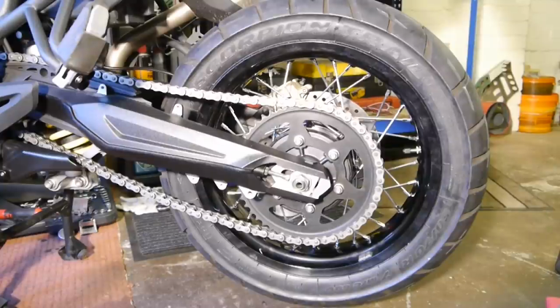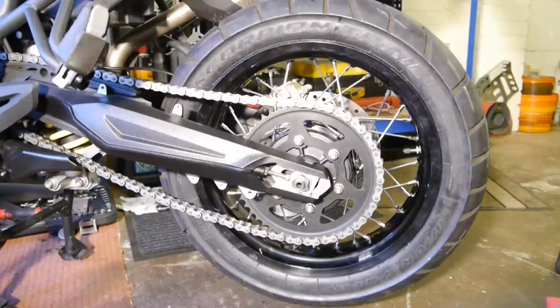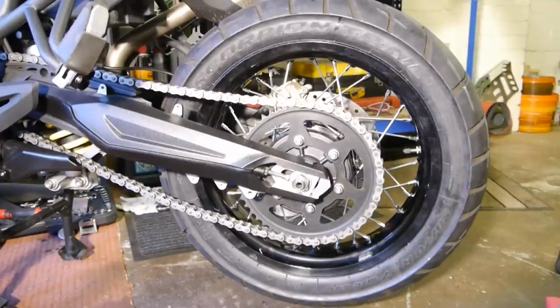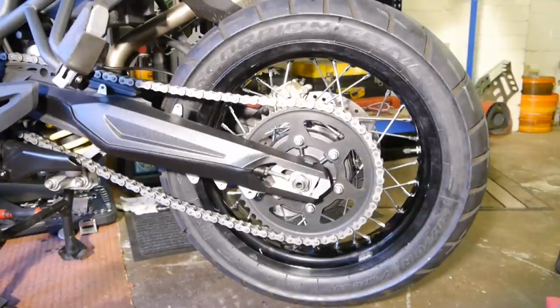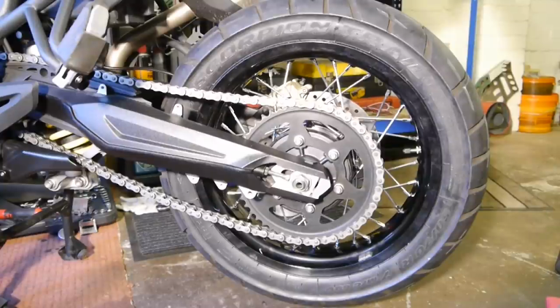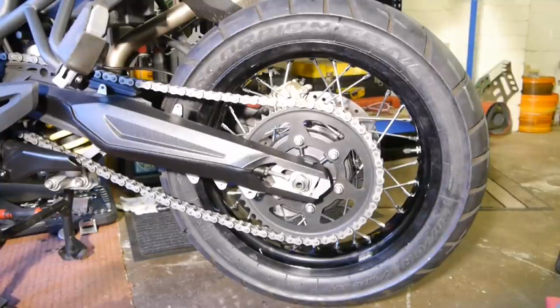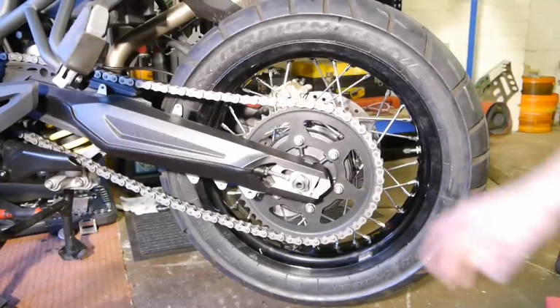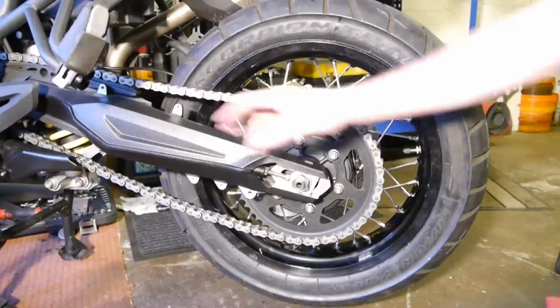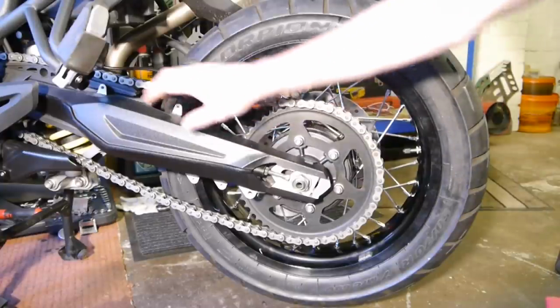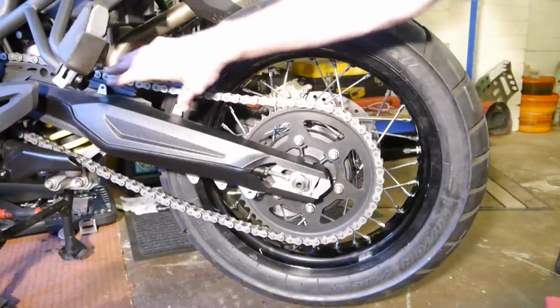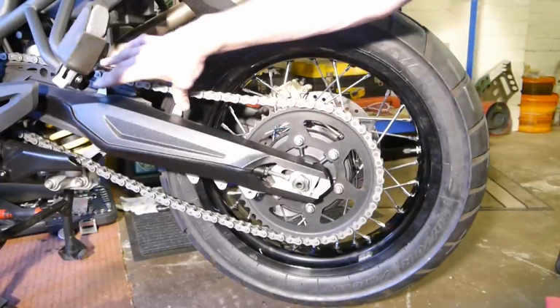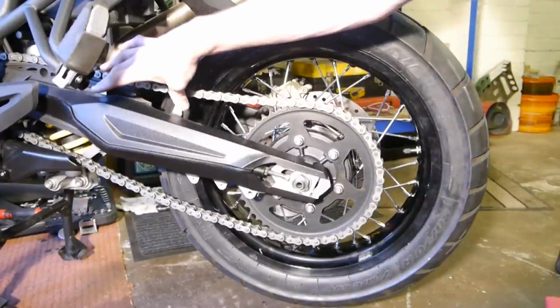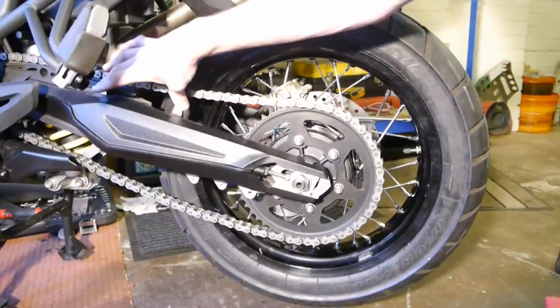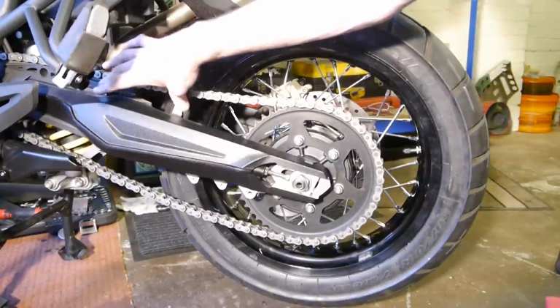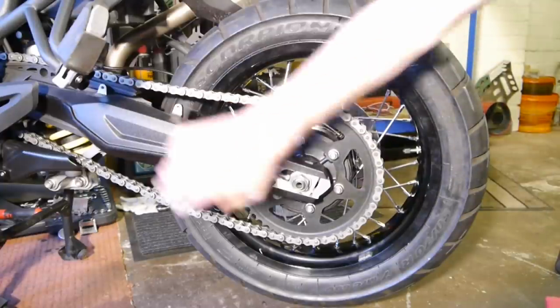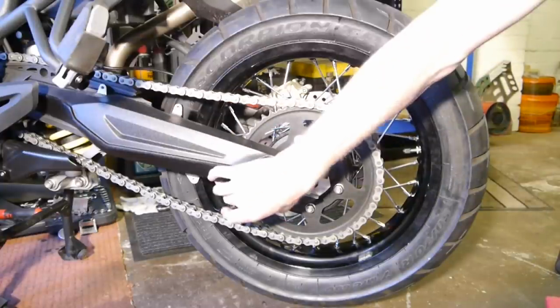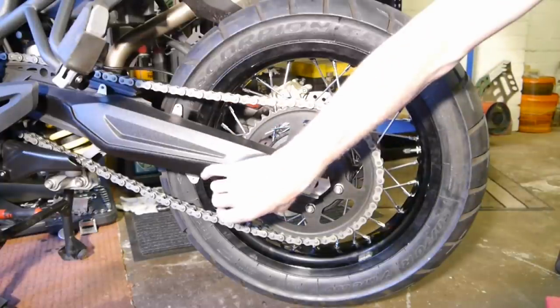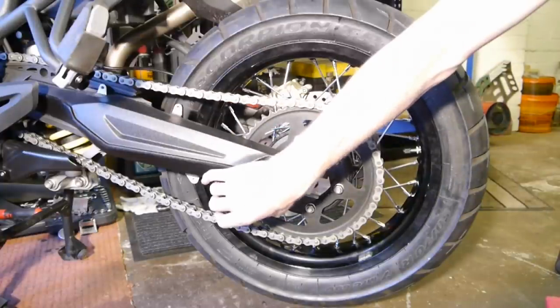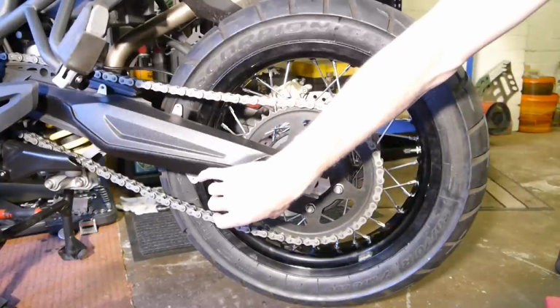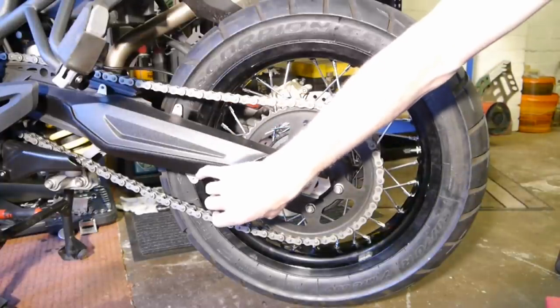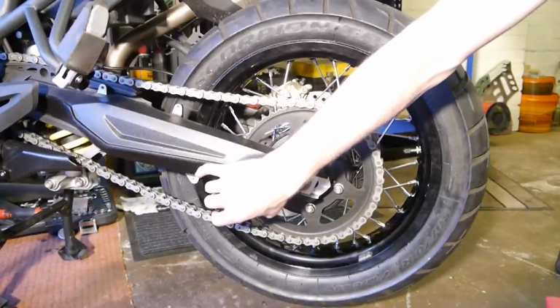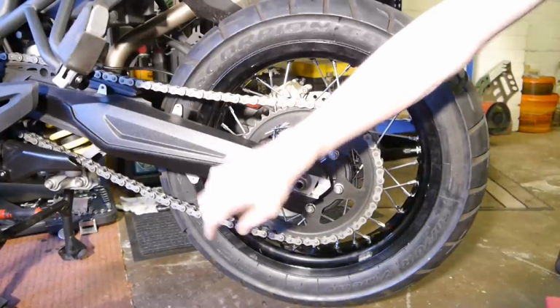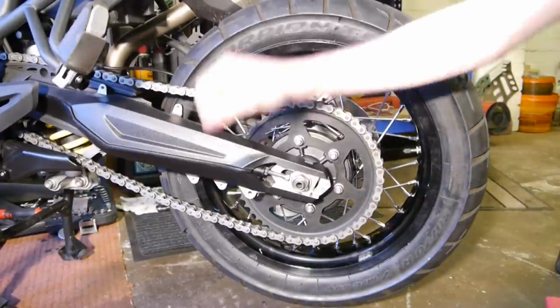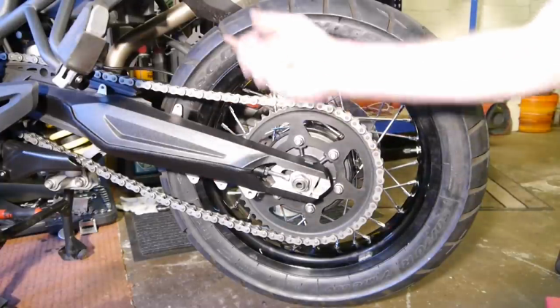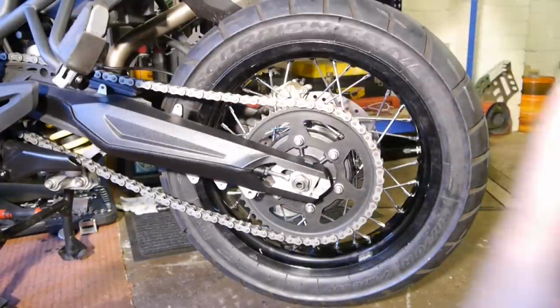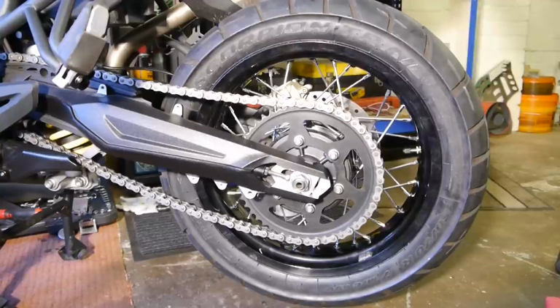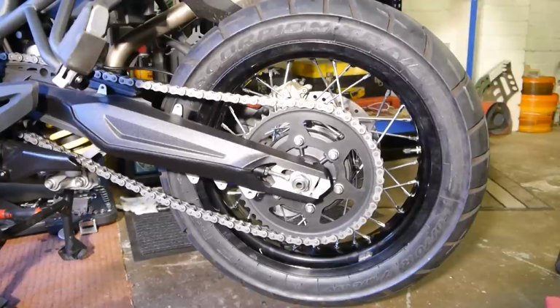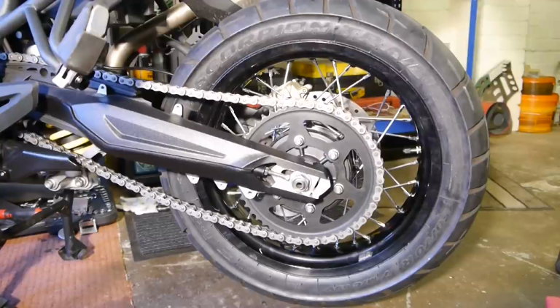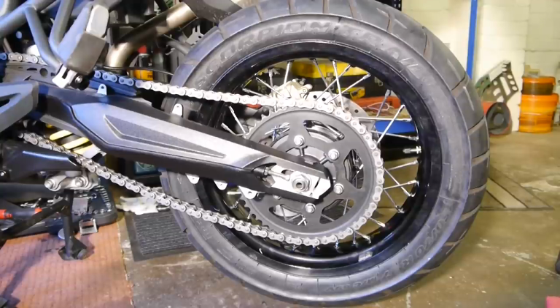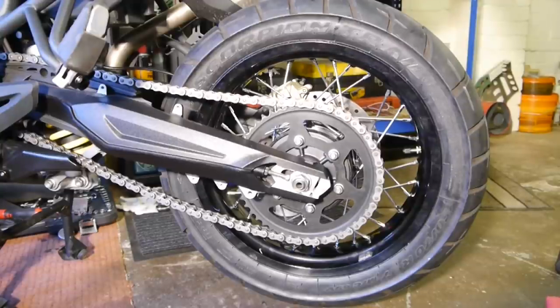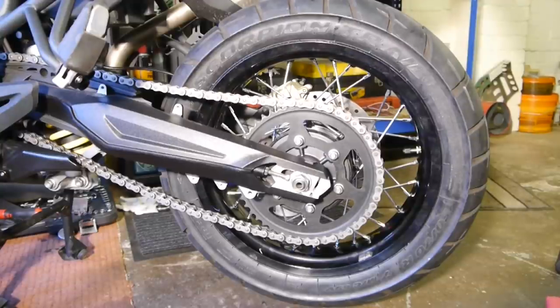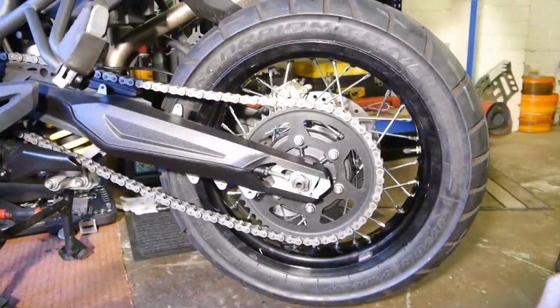To get the back wheel out, I've taken off the chain guard and the sprocket guard — it just makes things a bit easier, but you don't have to do it.